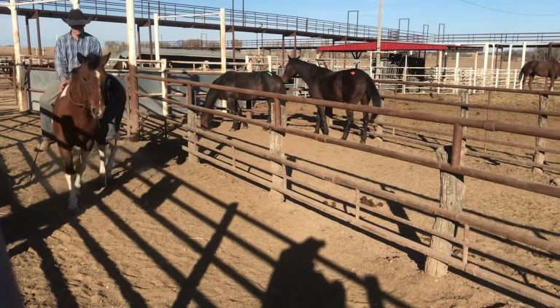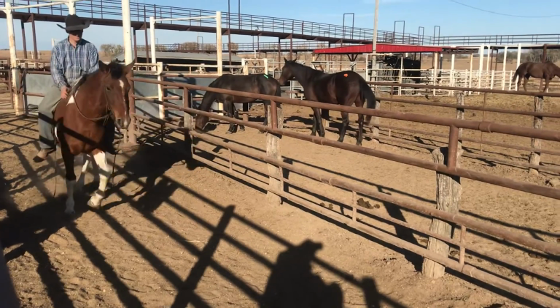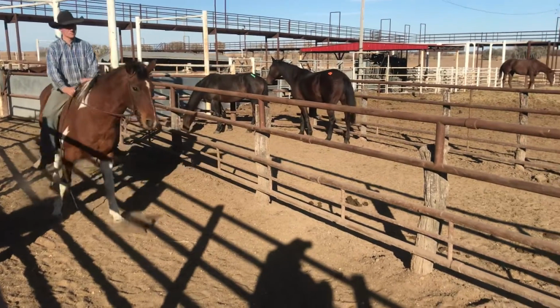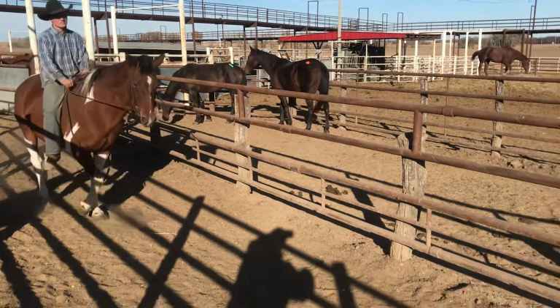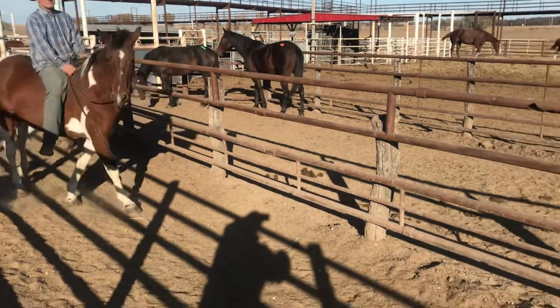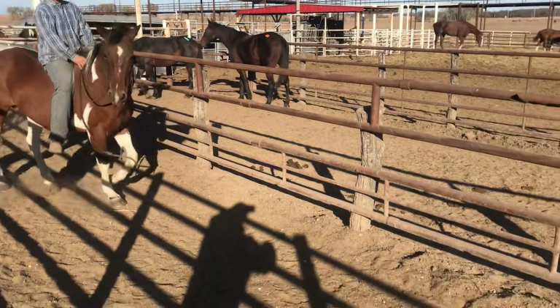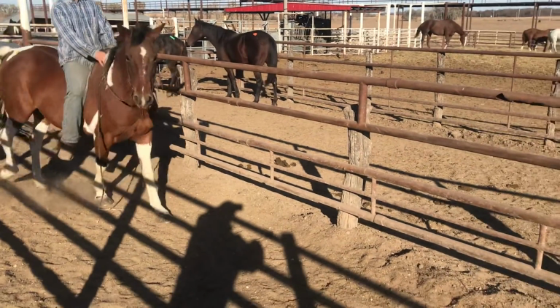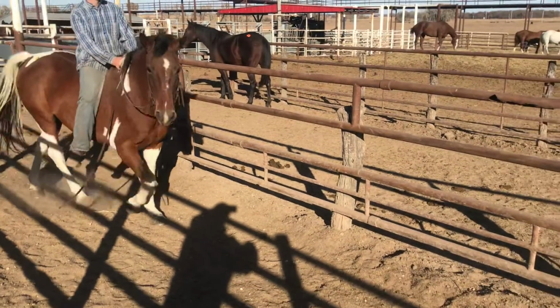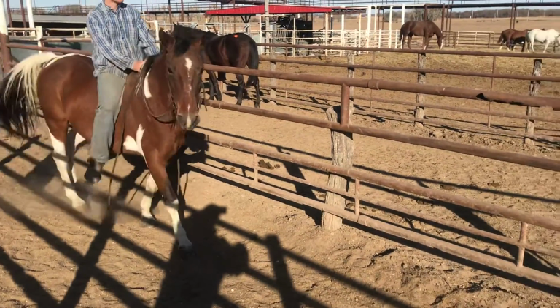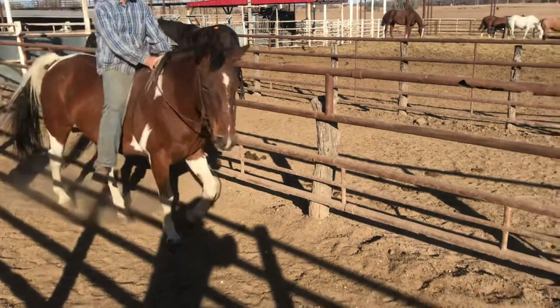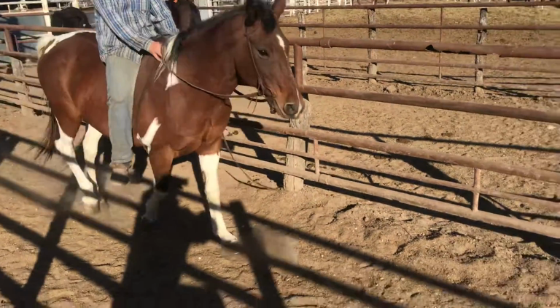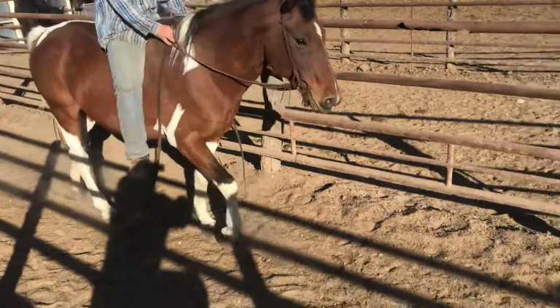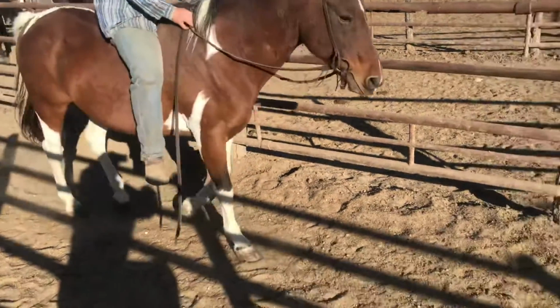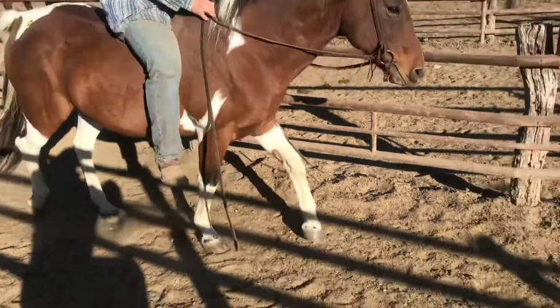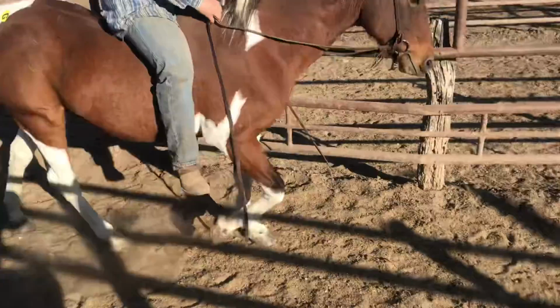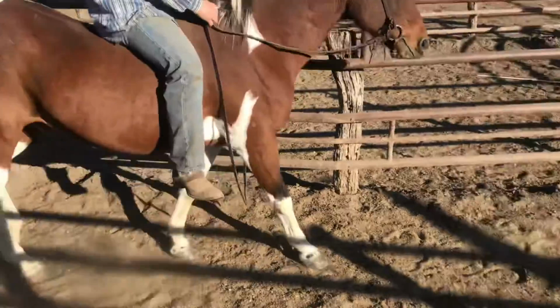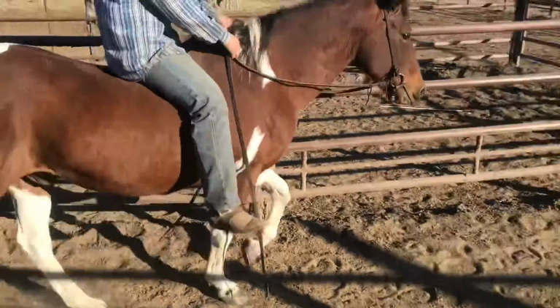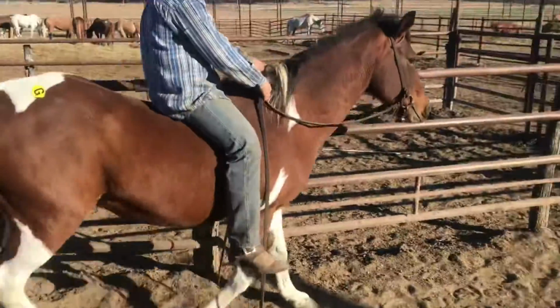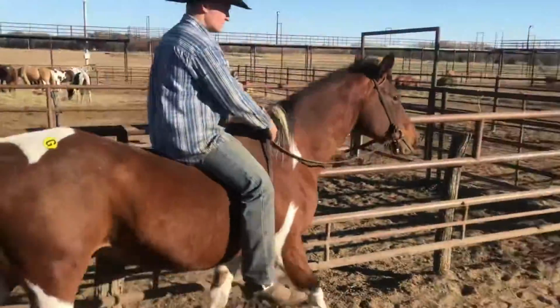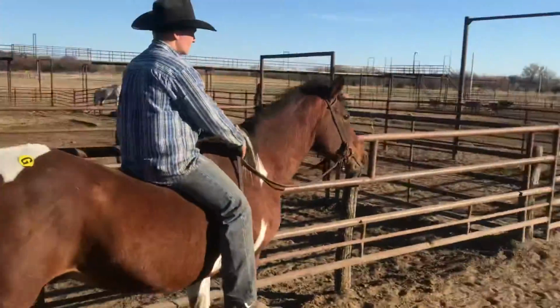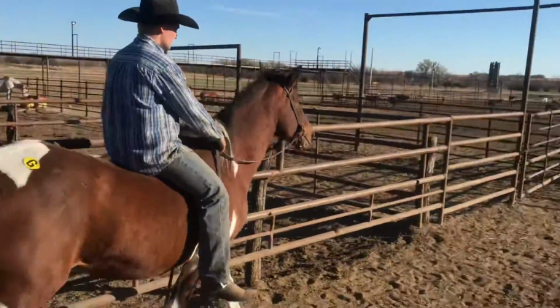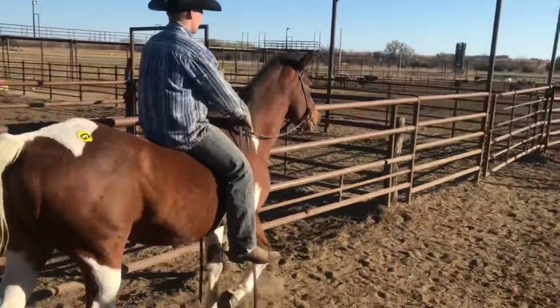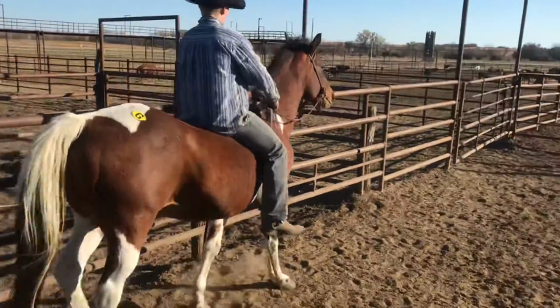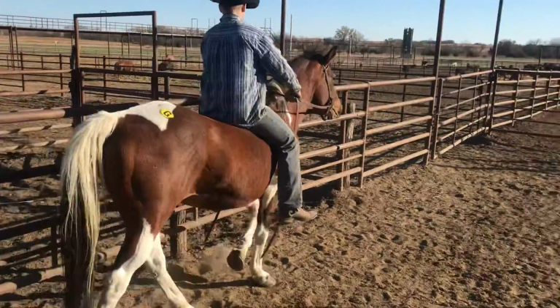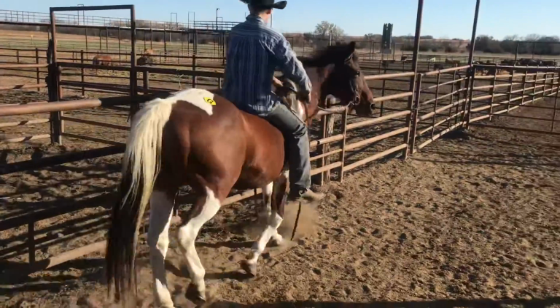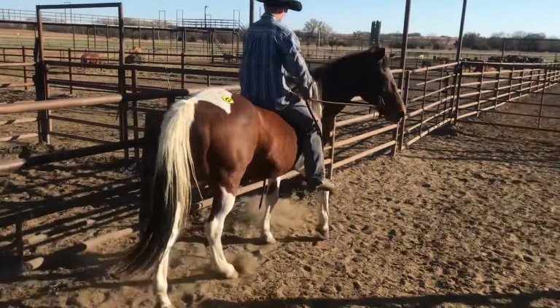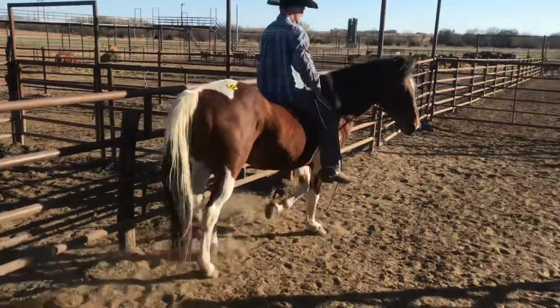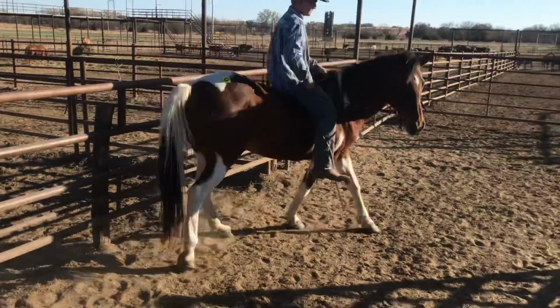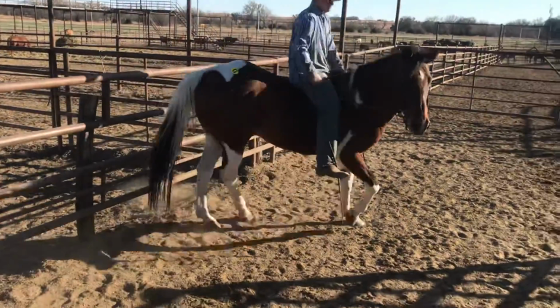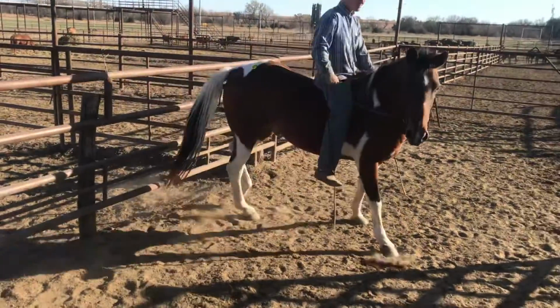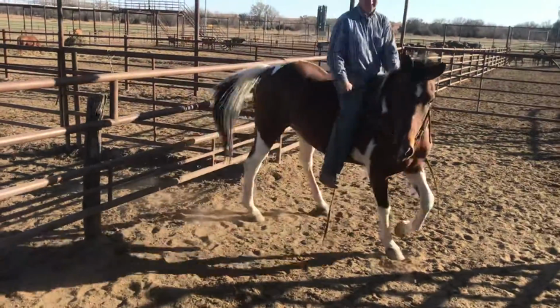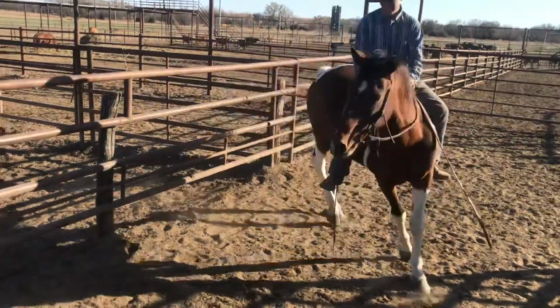A really nice, gentle broke gelding. You can see there he's got good feet, he's sound, pretty good weight. Turns around good.